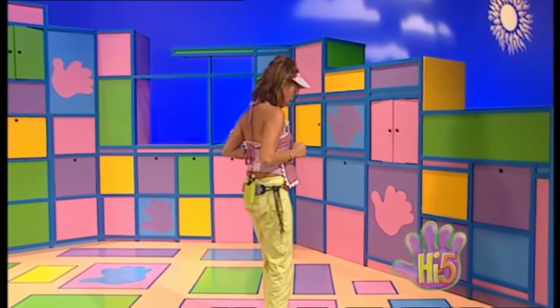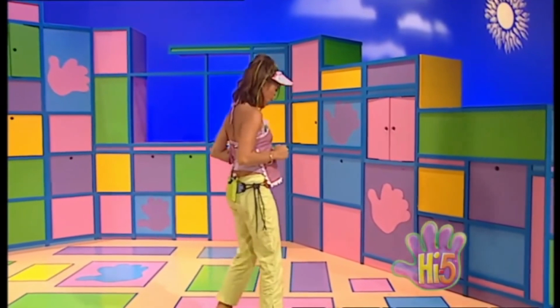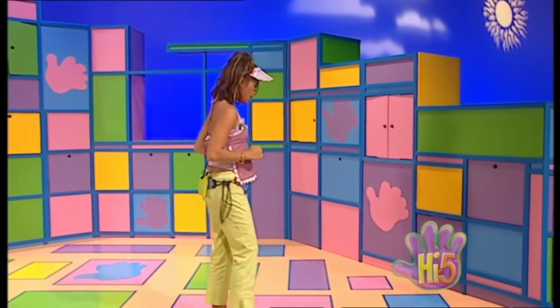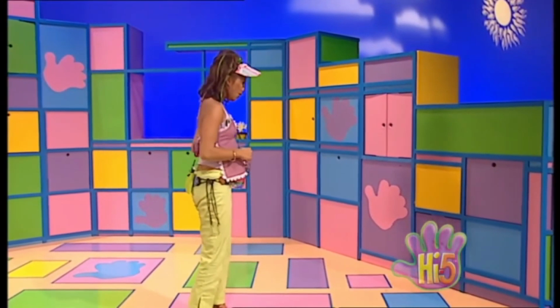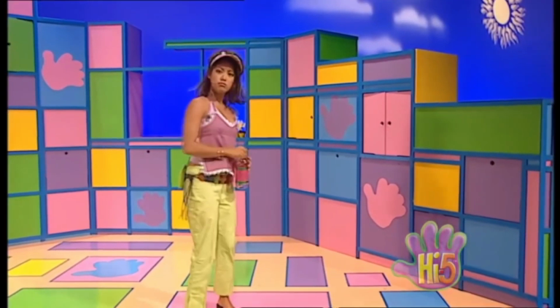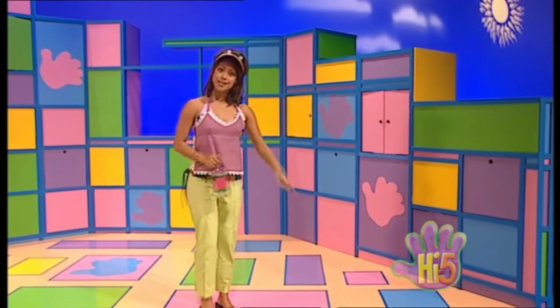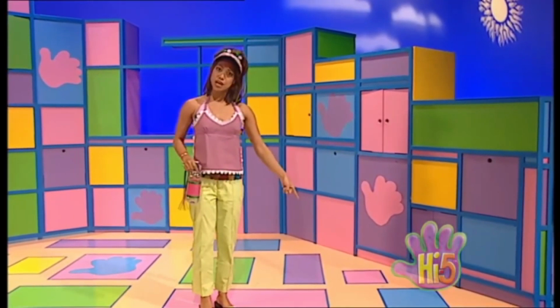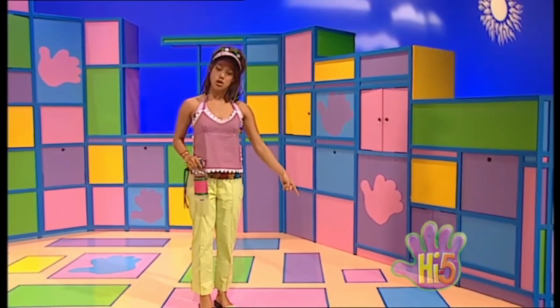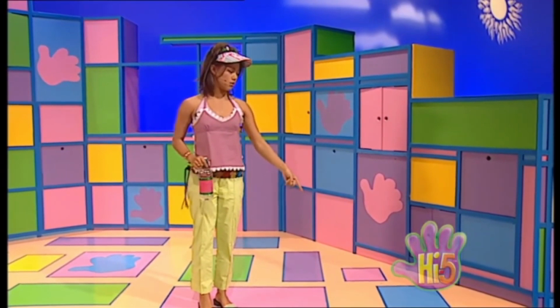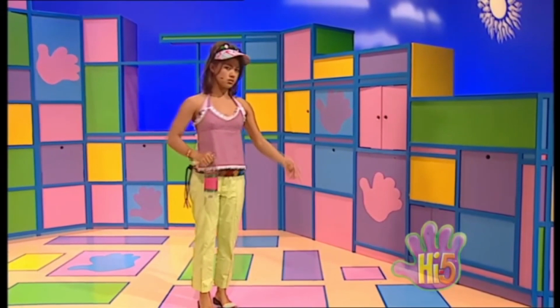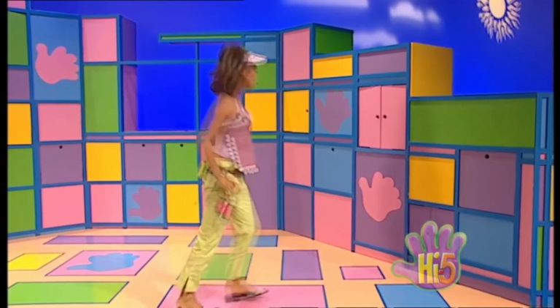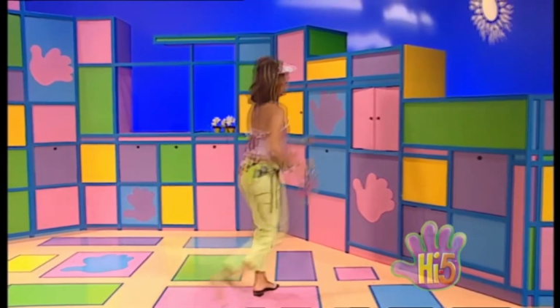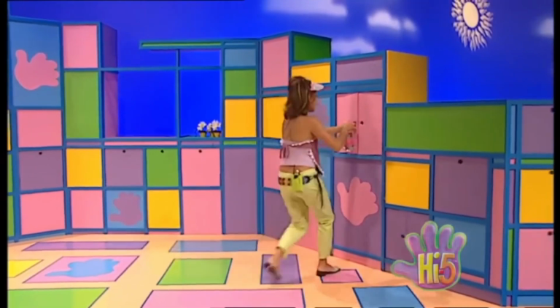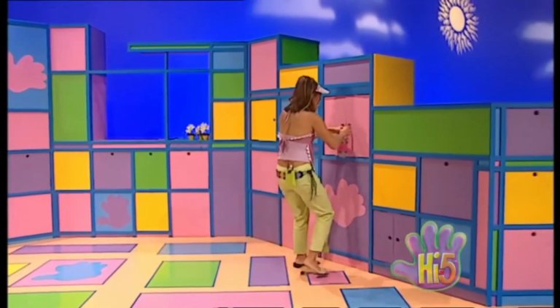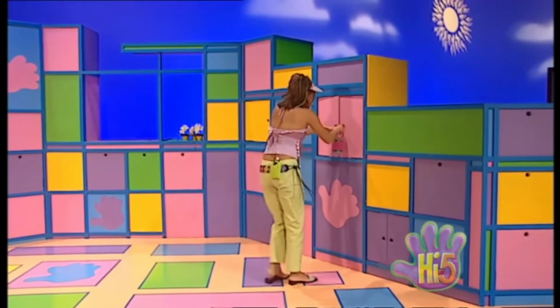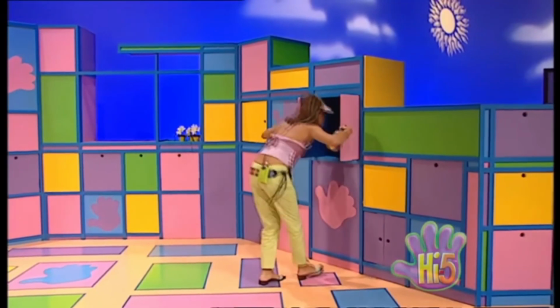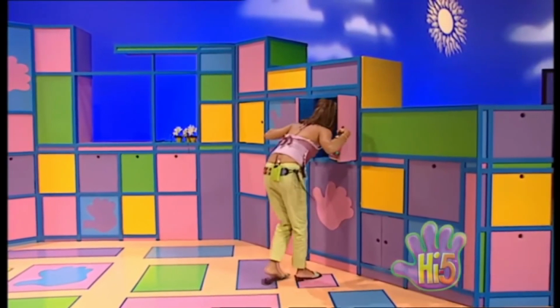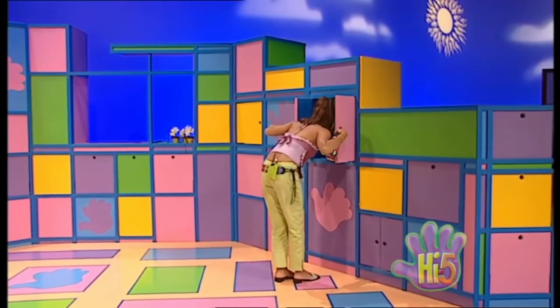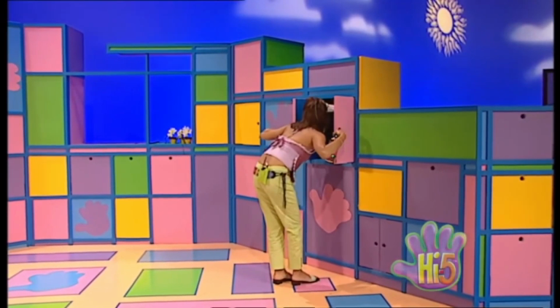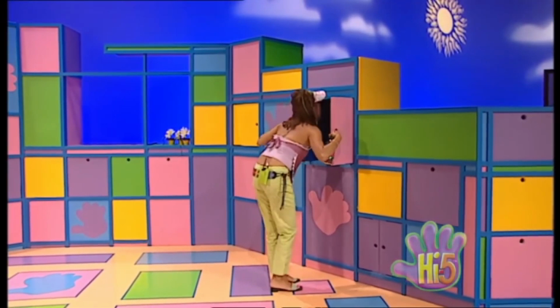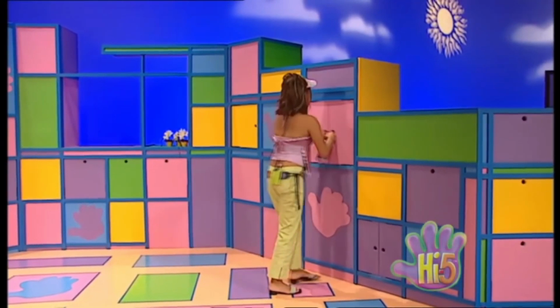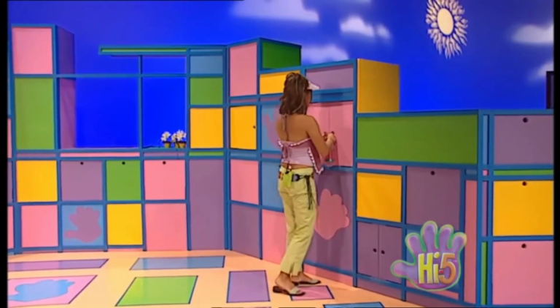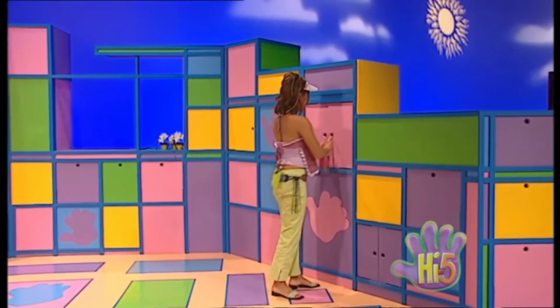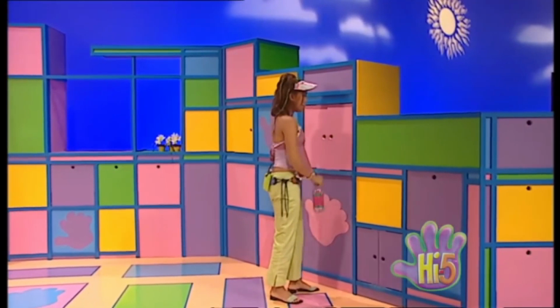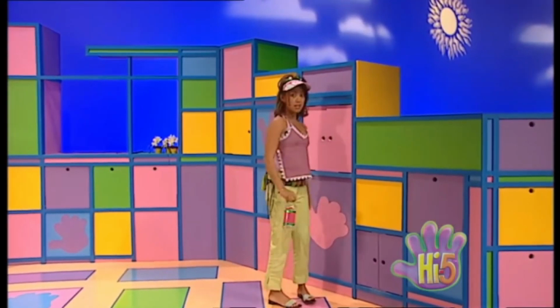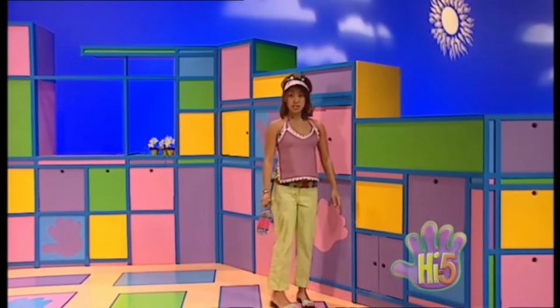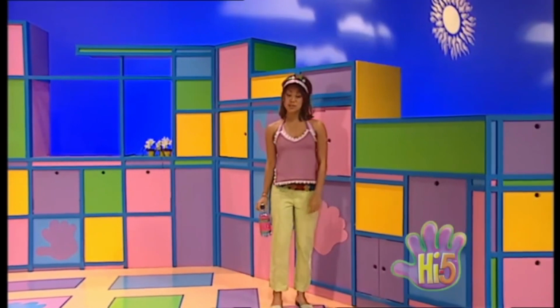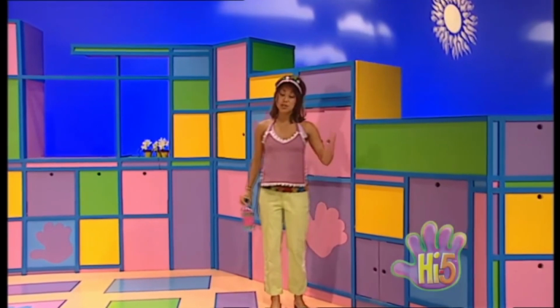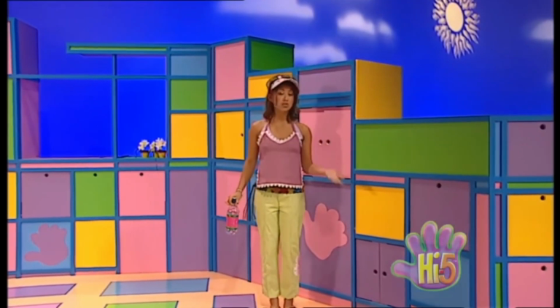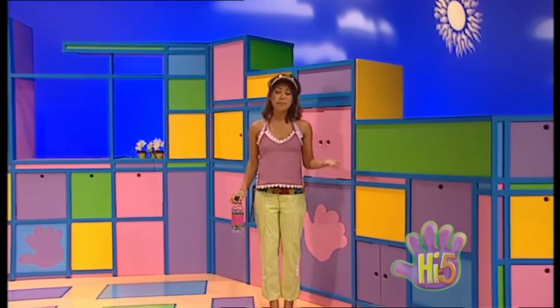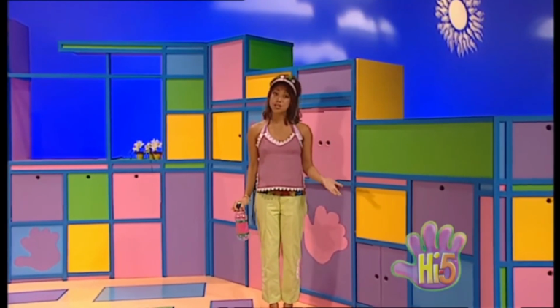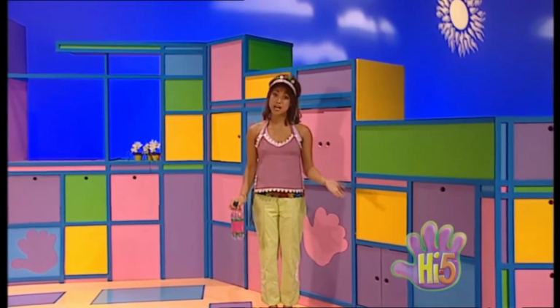Hey, well my beach towel's gone. Let's see... No, it's not in there. Well how am I supposed to have a special indoor beach without a beach towel?